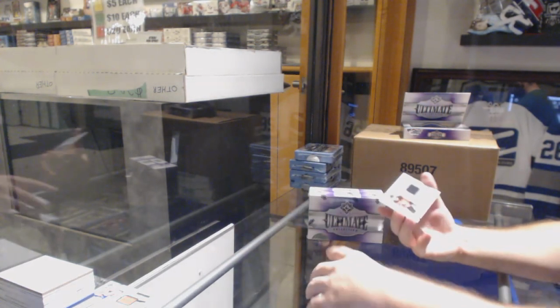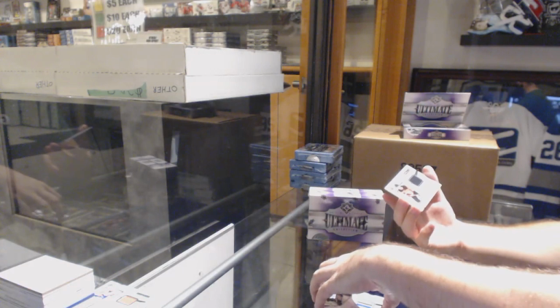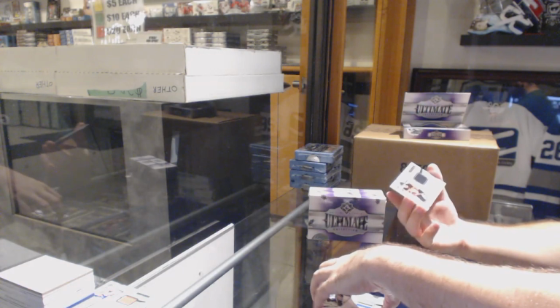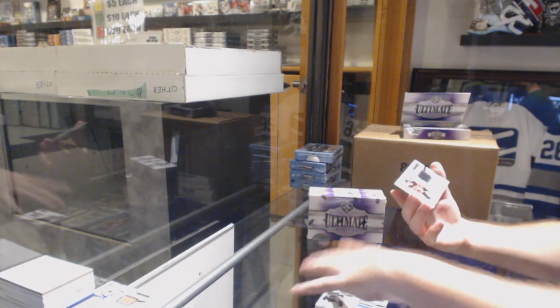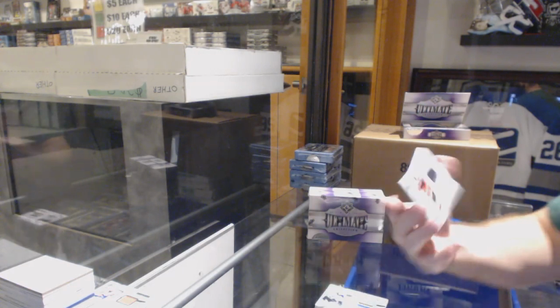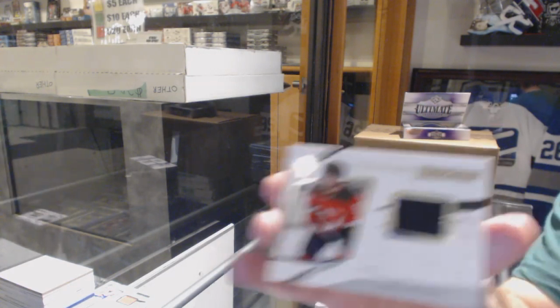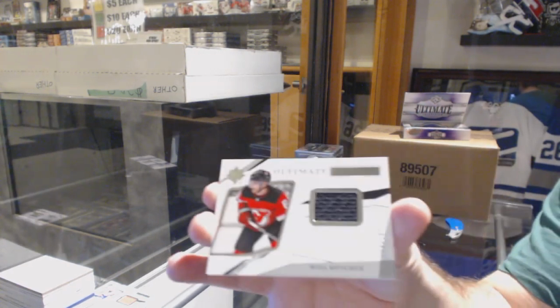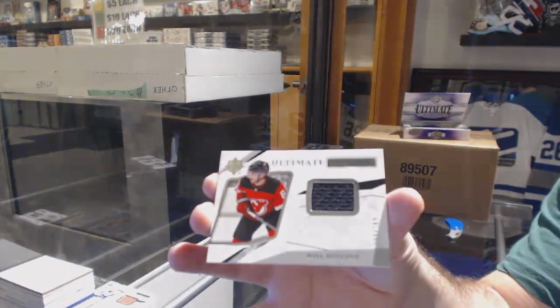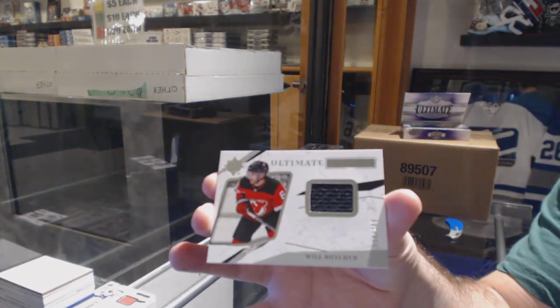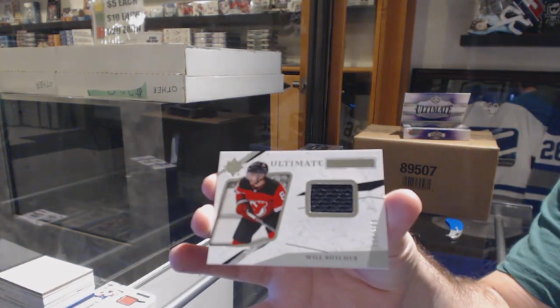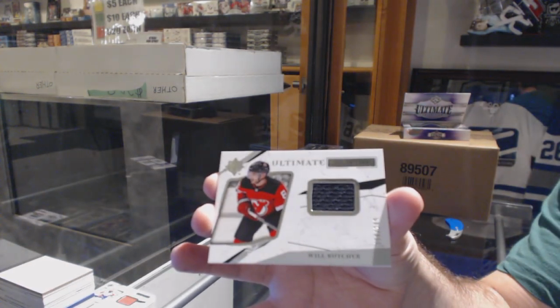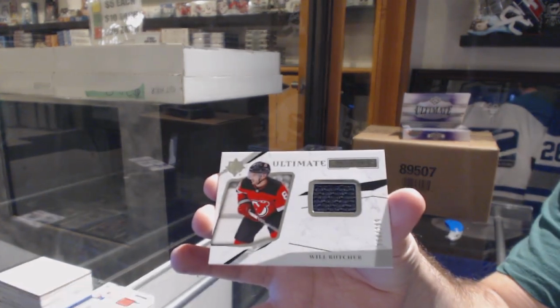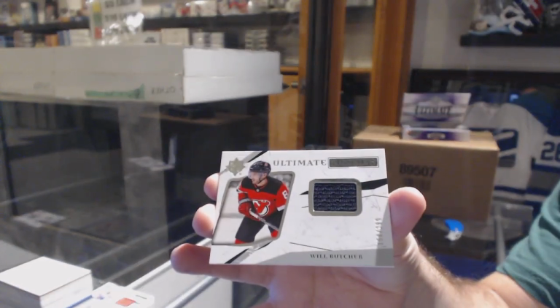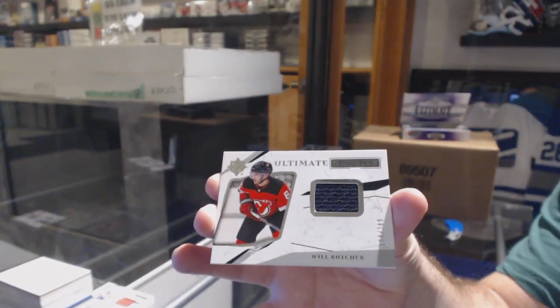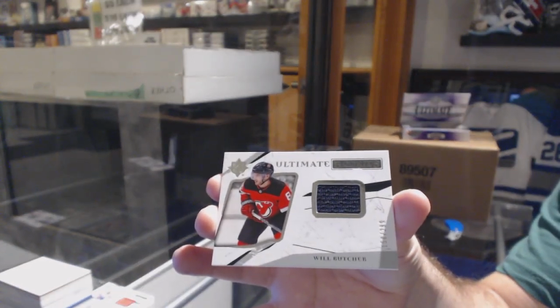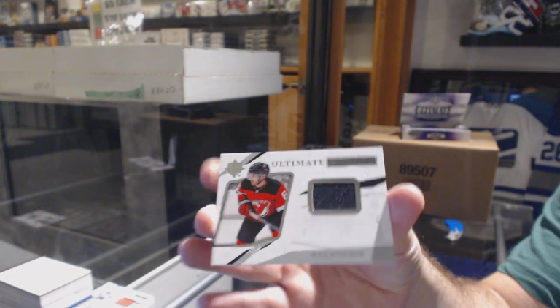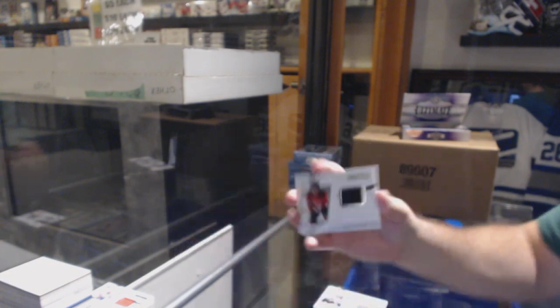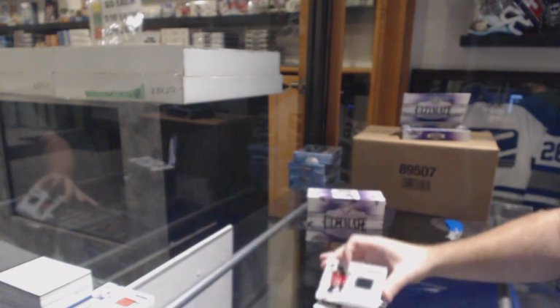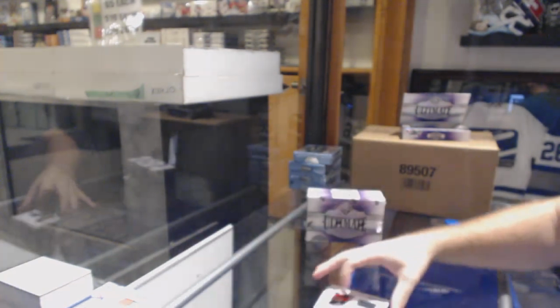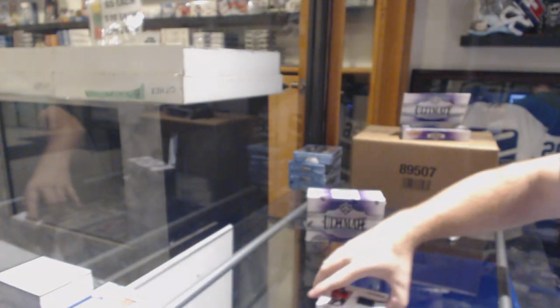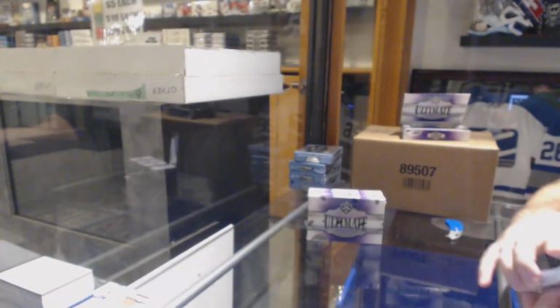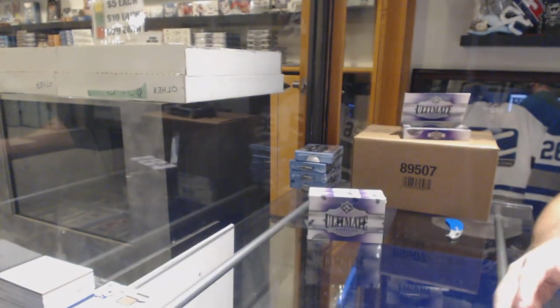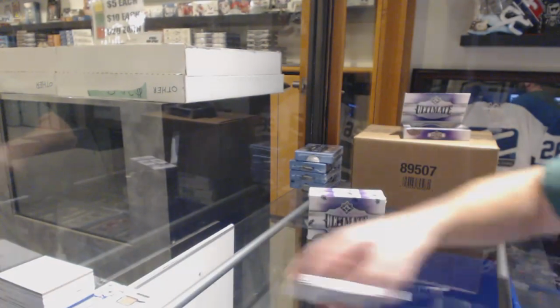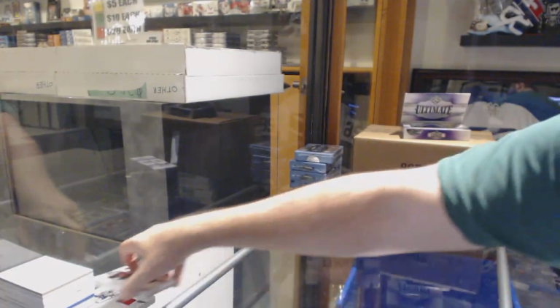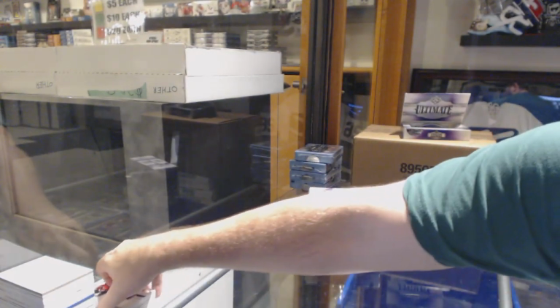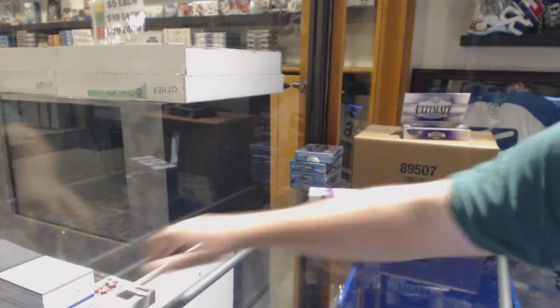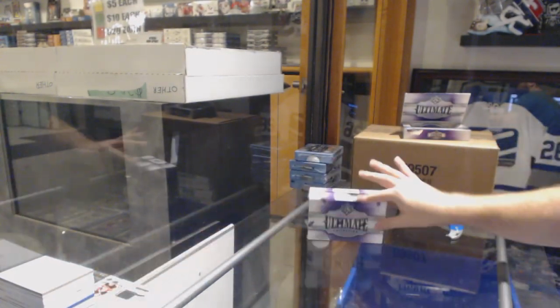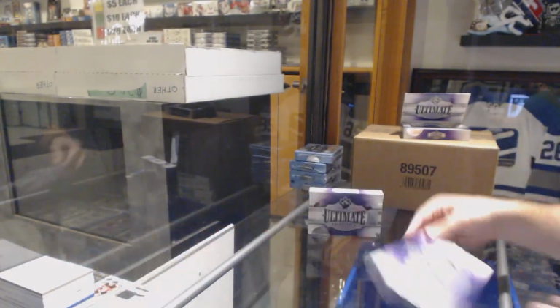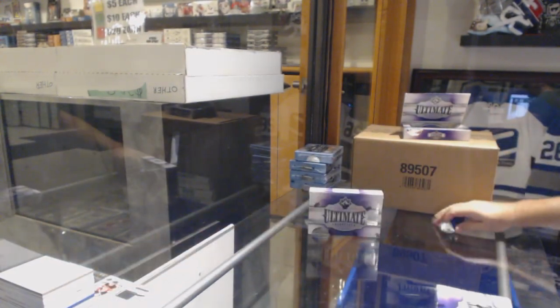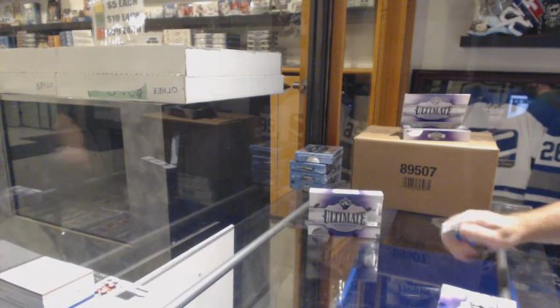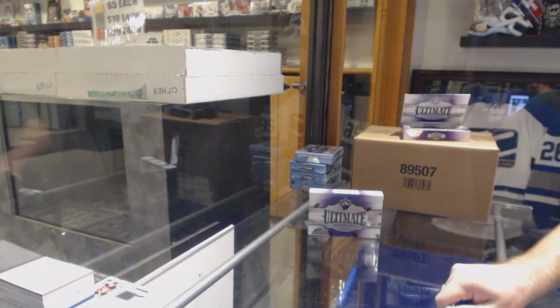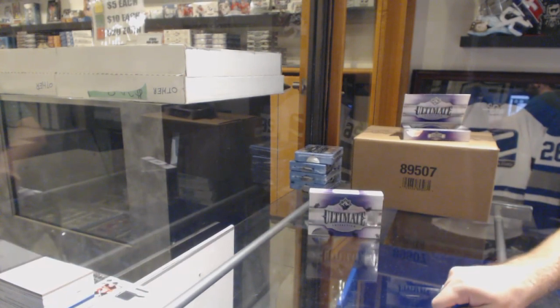And for the Devils, number to 299, Will Butcher. We've got a patch auto rookie, which is nice.